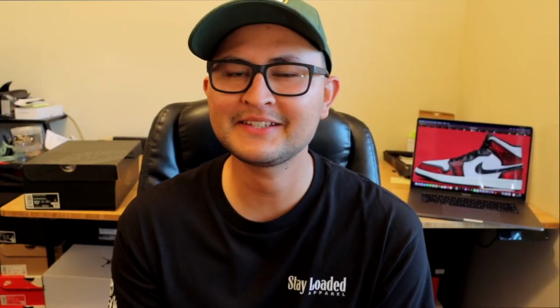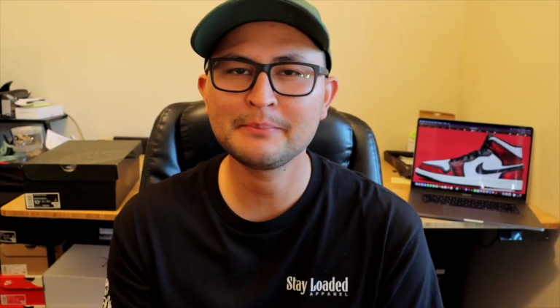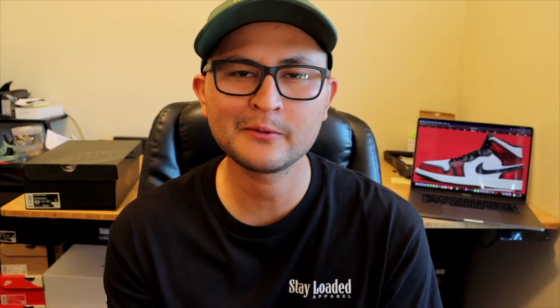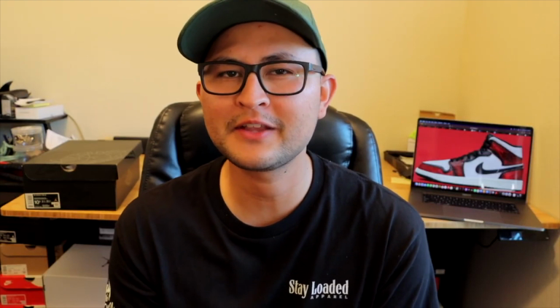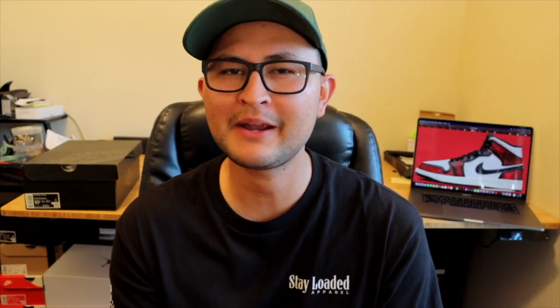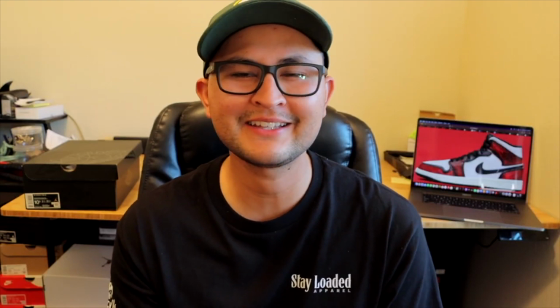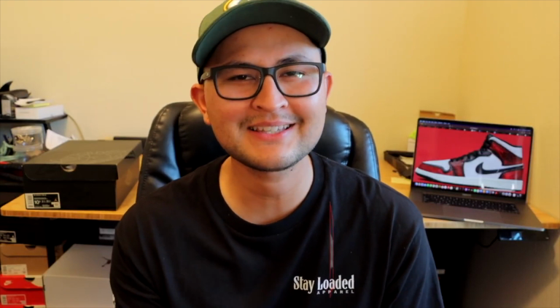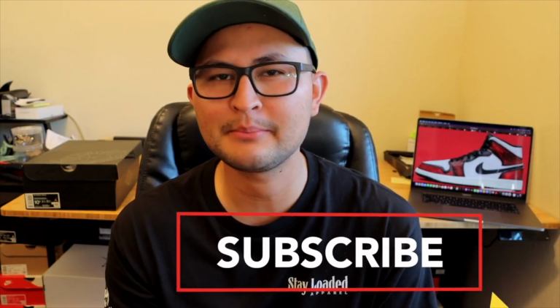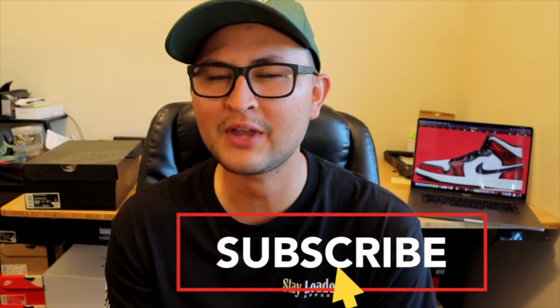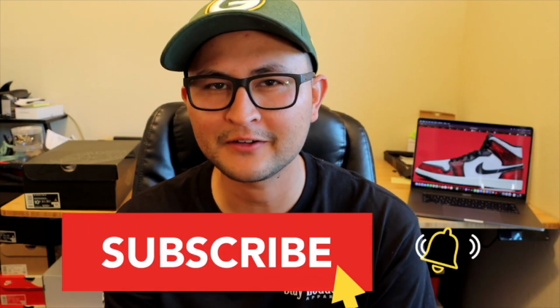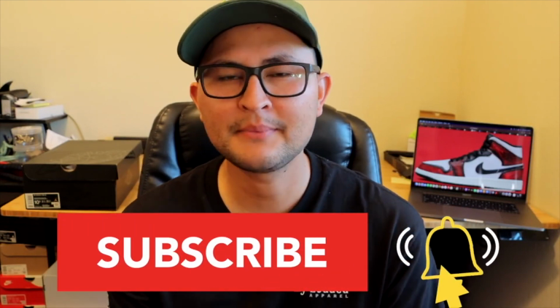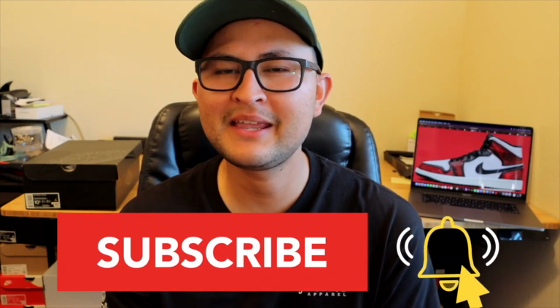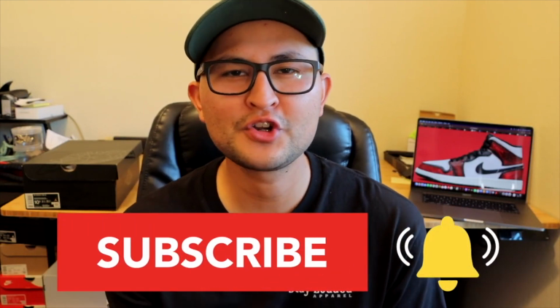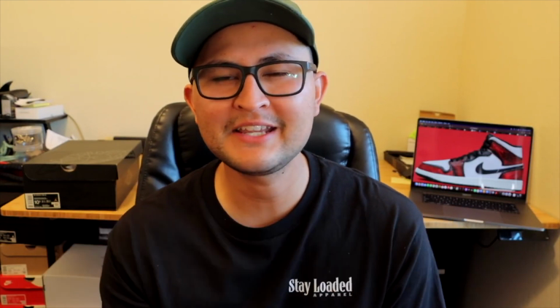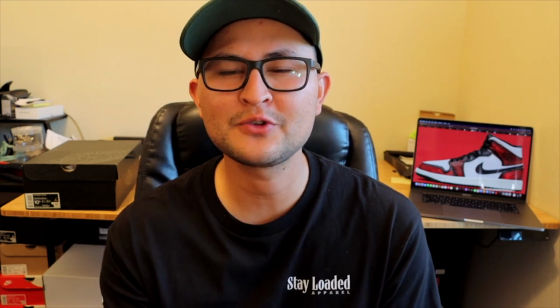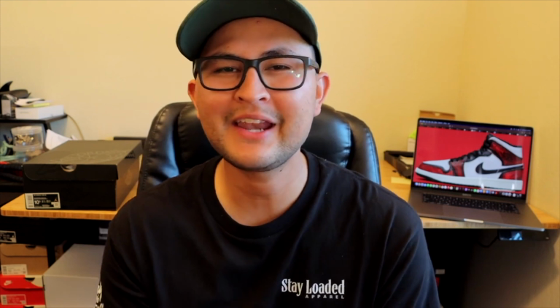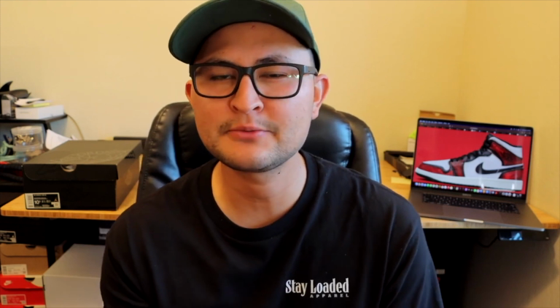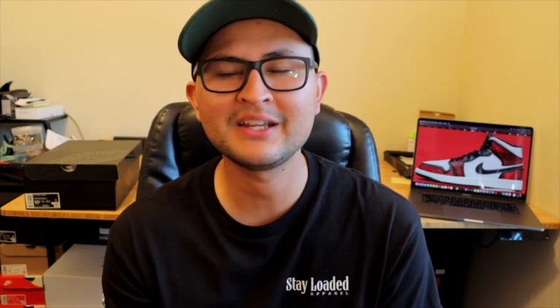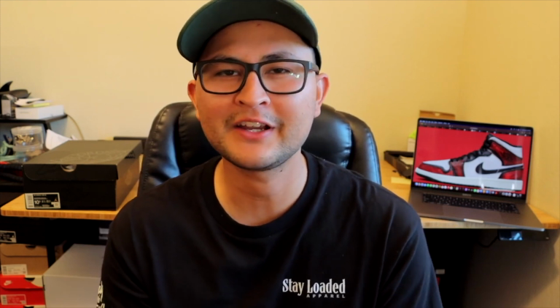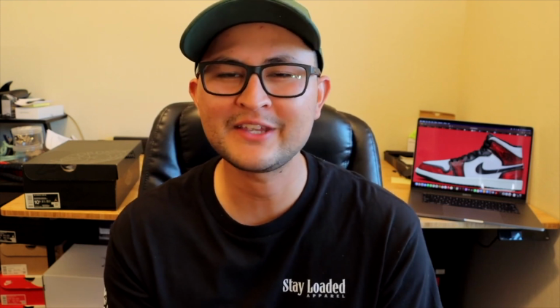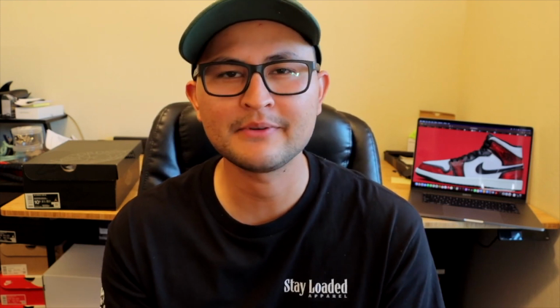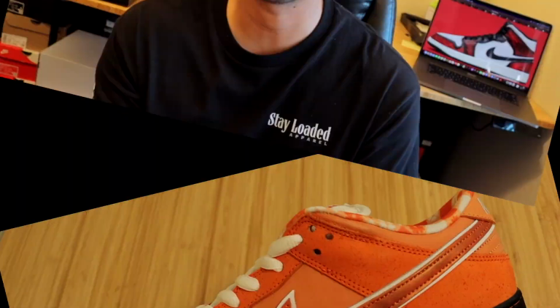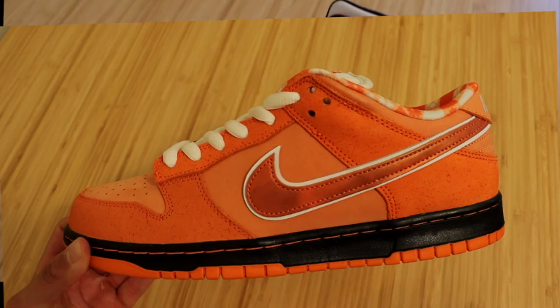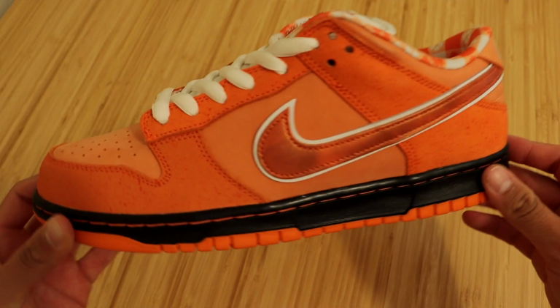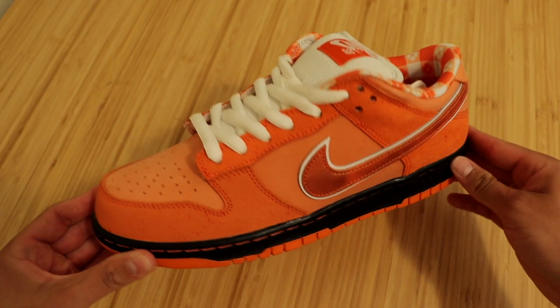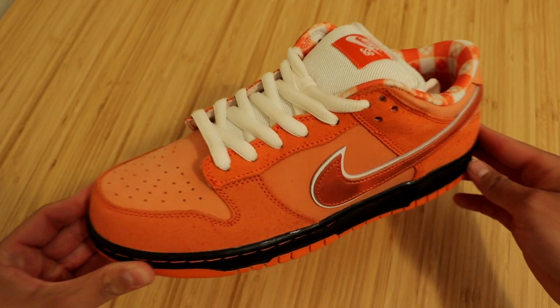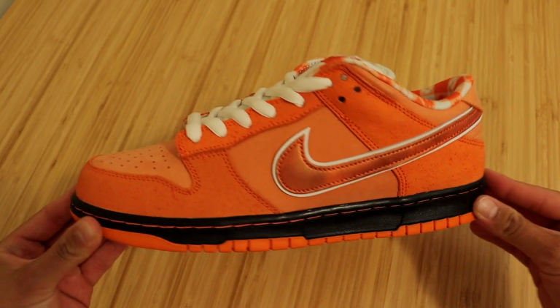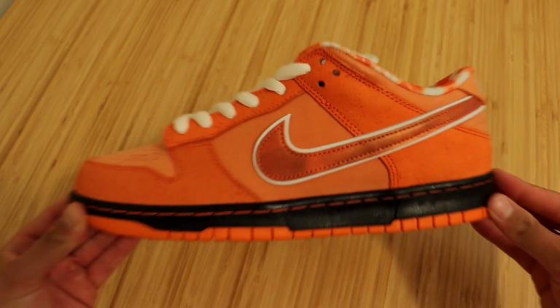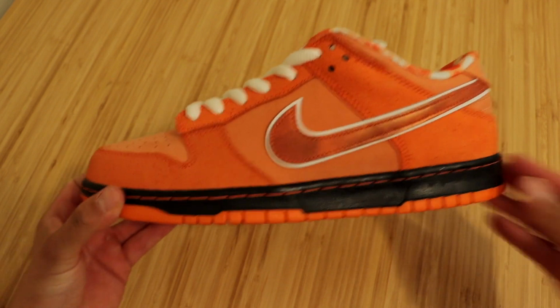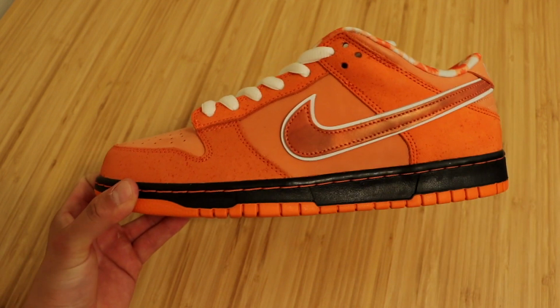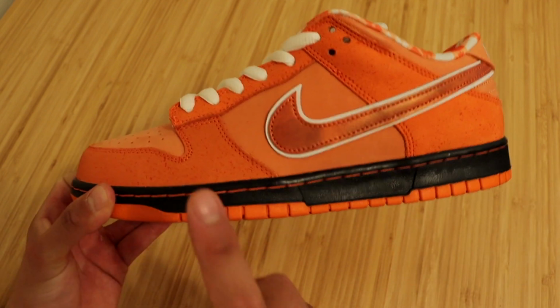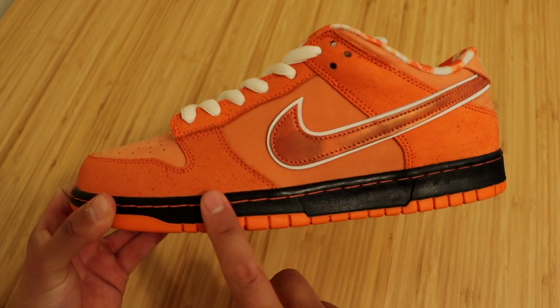I want to jump in here real quick to remind you guys to hit that subscribe button if you haven't already. I'm going to be making more dope sneaker reviews, so go ahead and hit that subscribe button if you are into these type of videos. Now we'll go ahead and get into all the details that this sneaker has to offer, starting with the midsole.